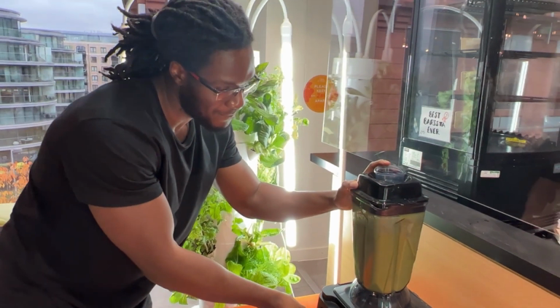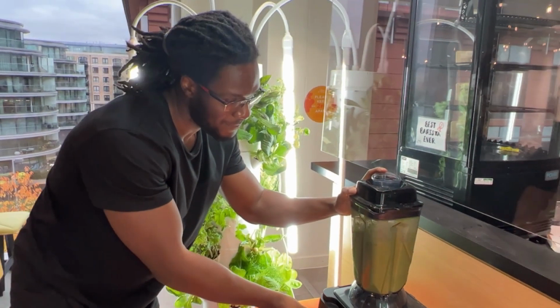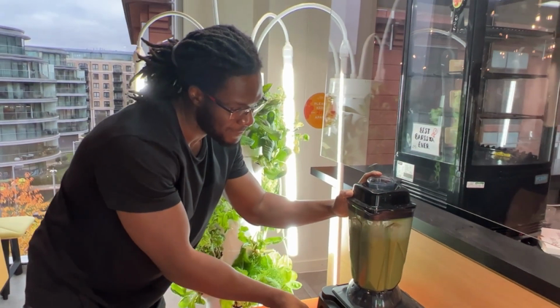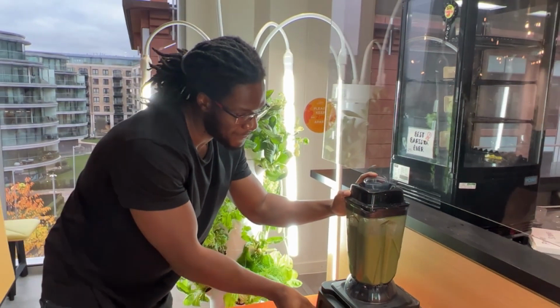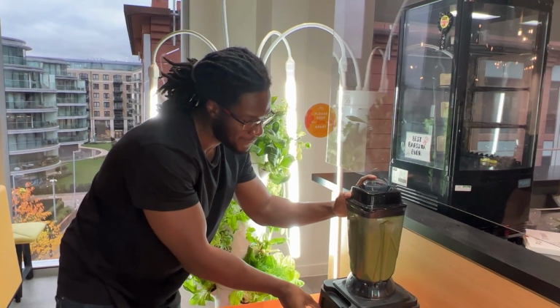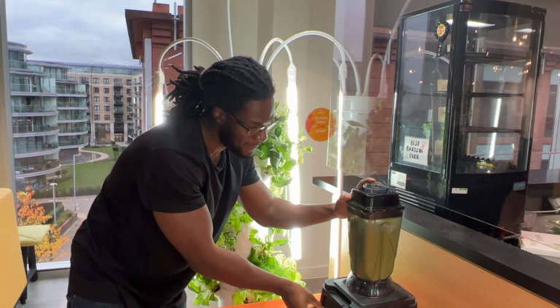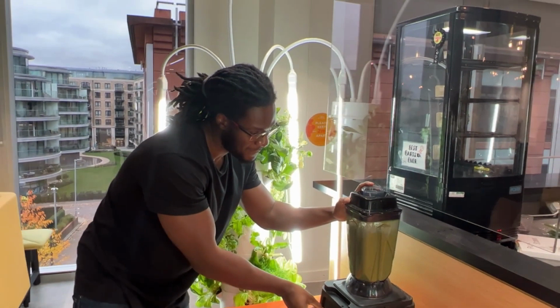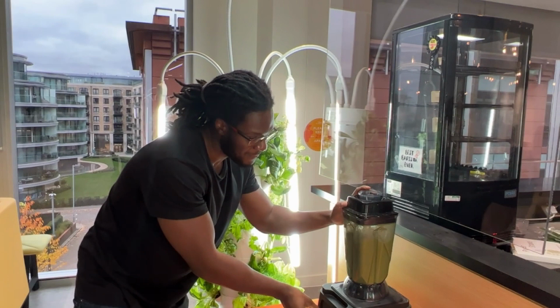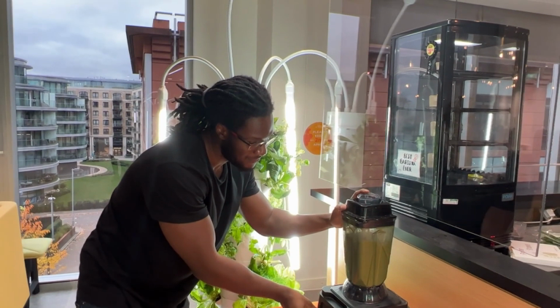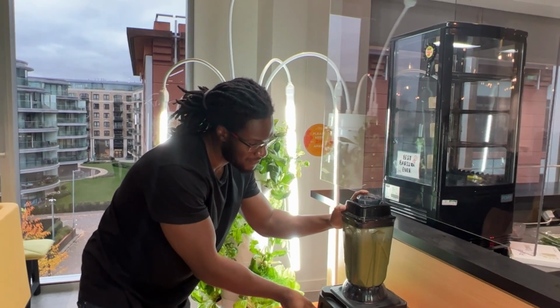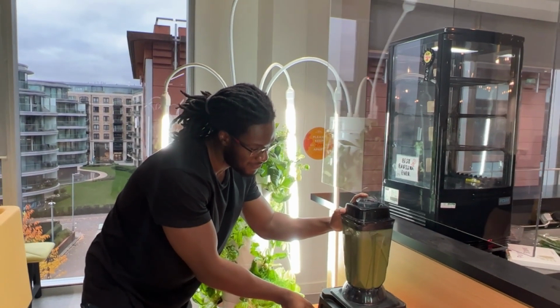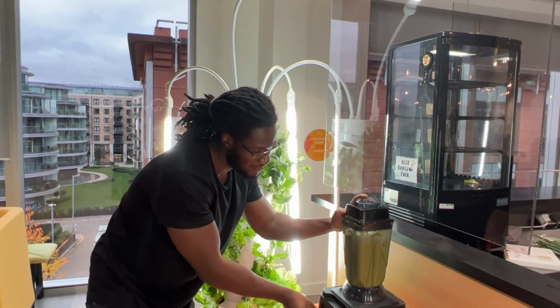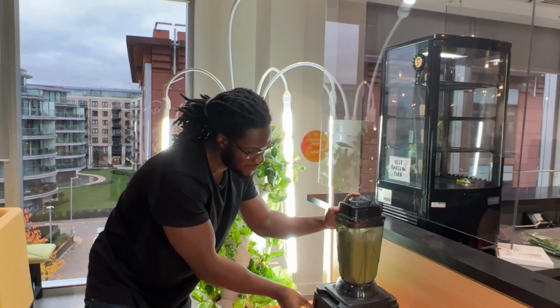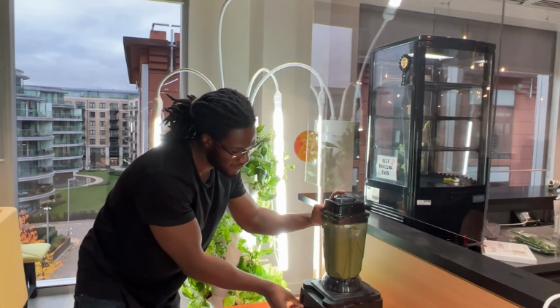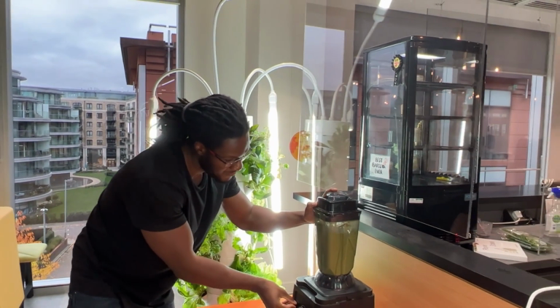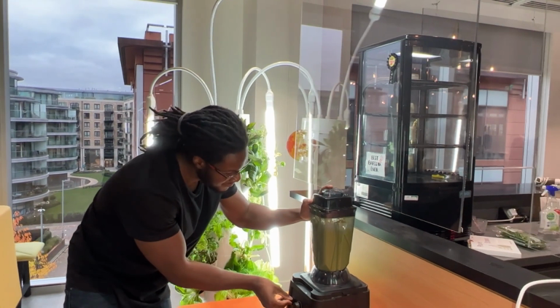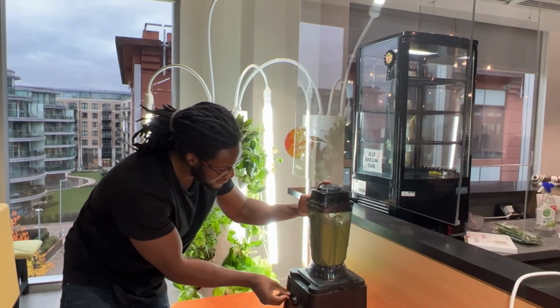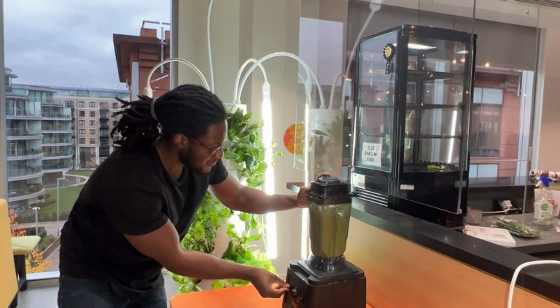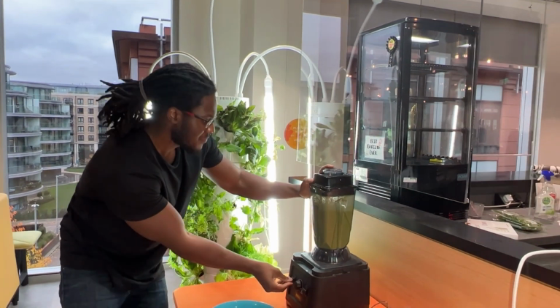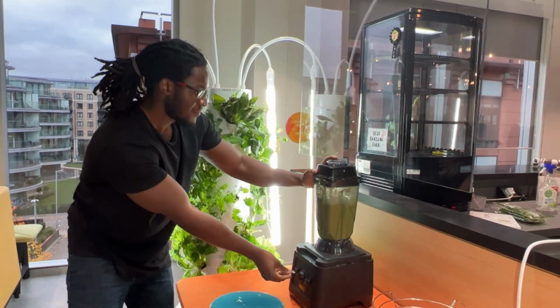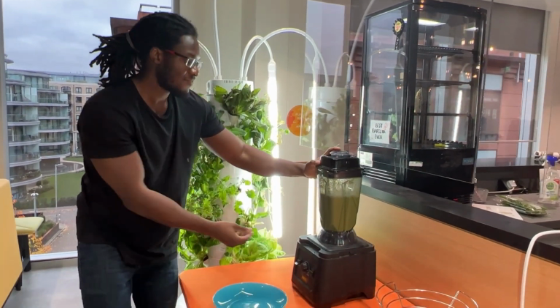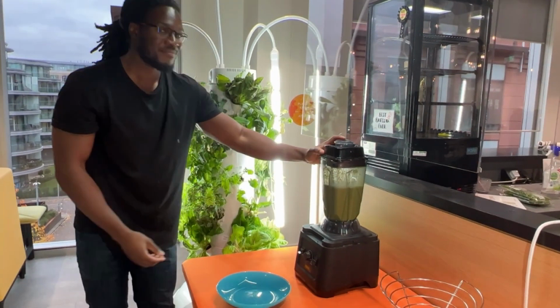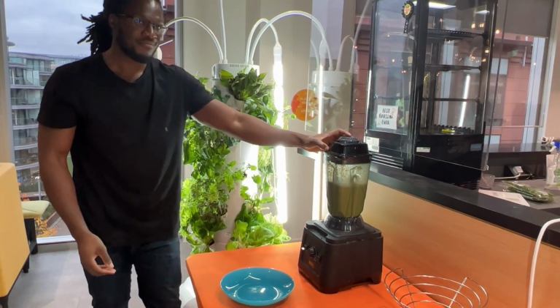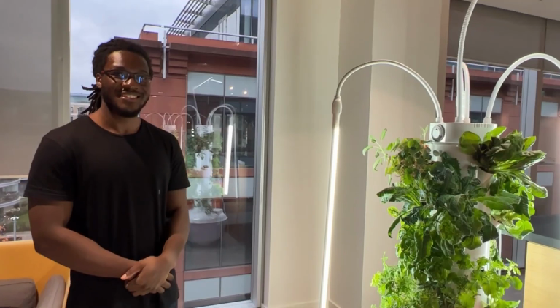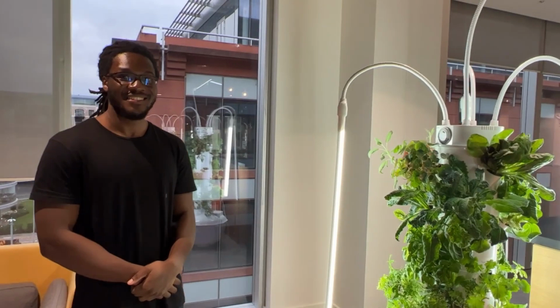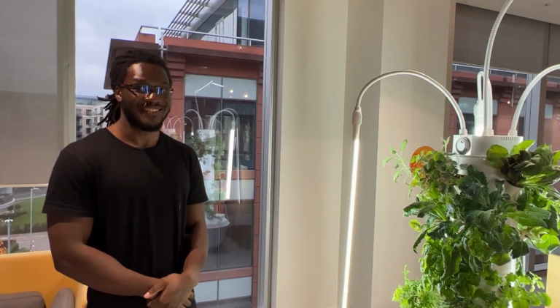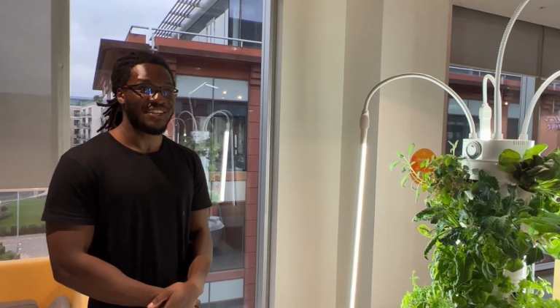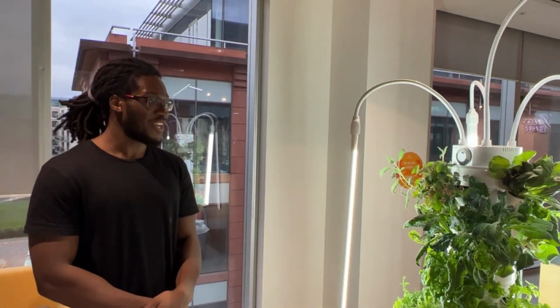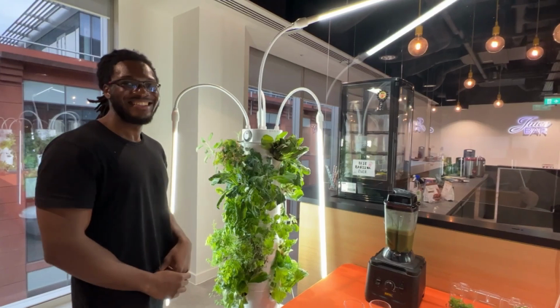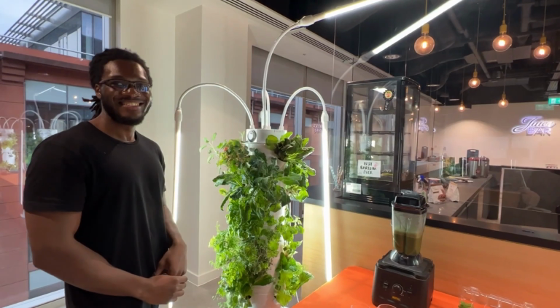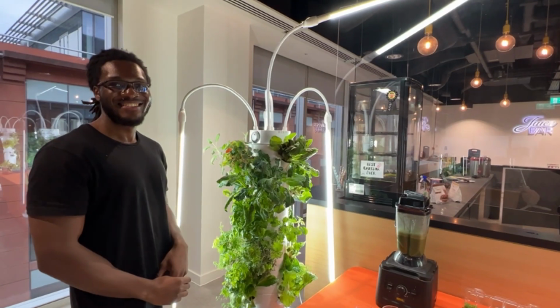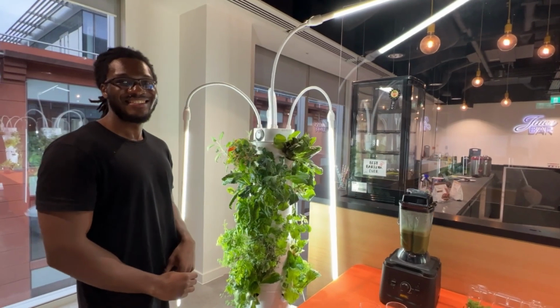We are at the start of our journey of putting this juicing bar together, but I'm feeling pretty optimistic that it's going to be a really great addition to the company.